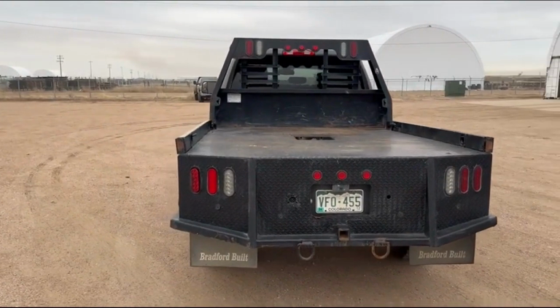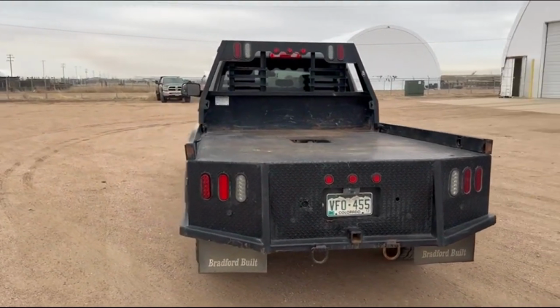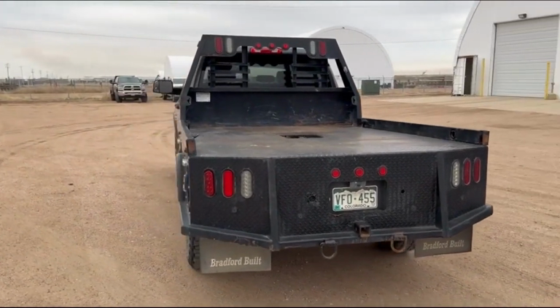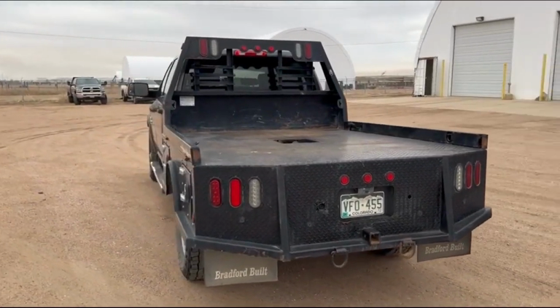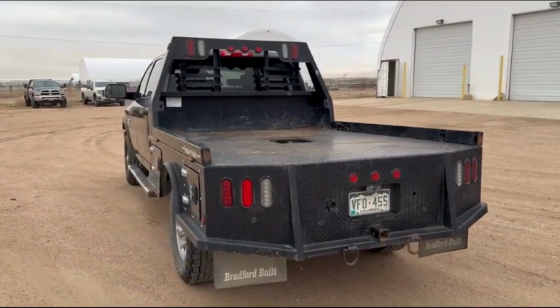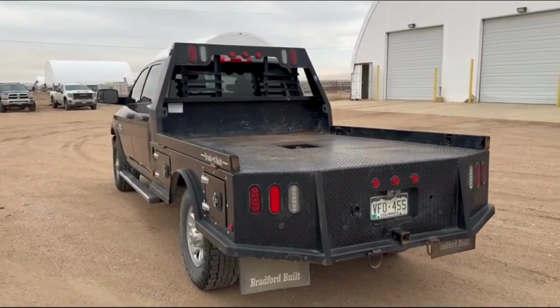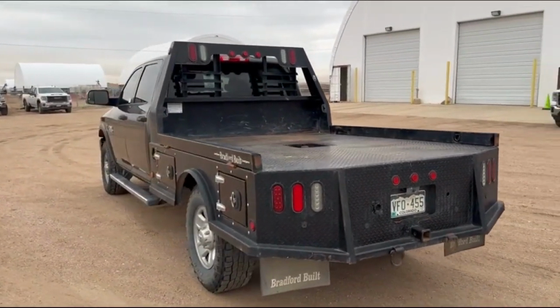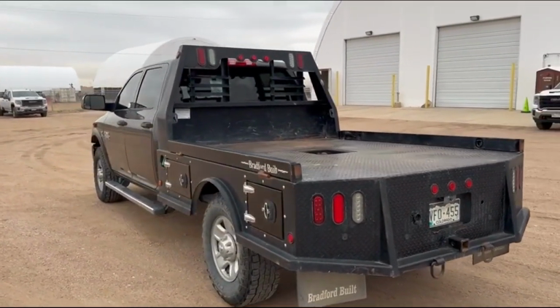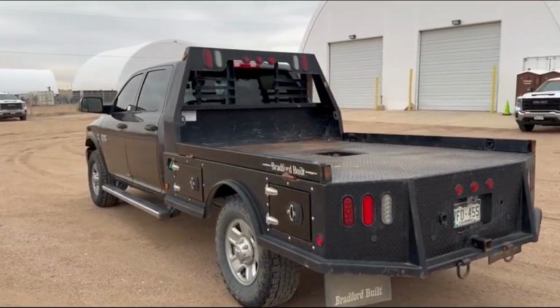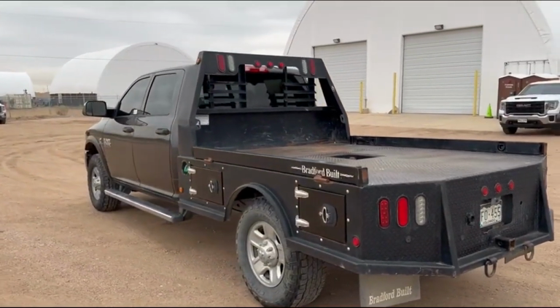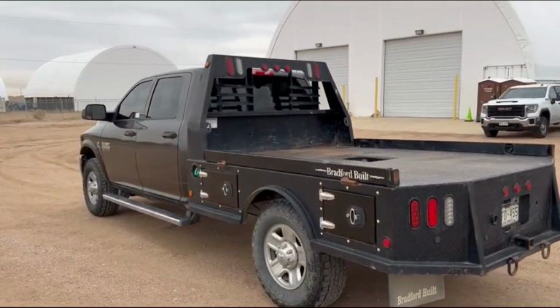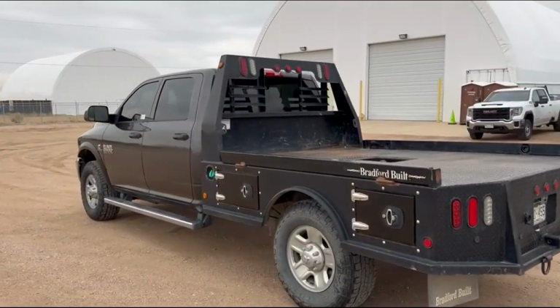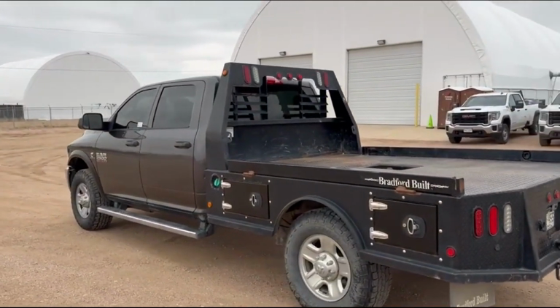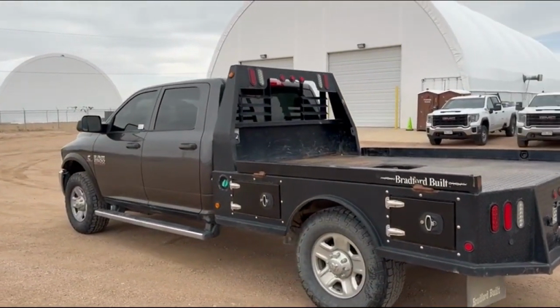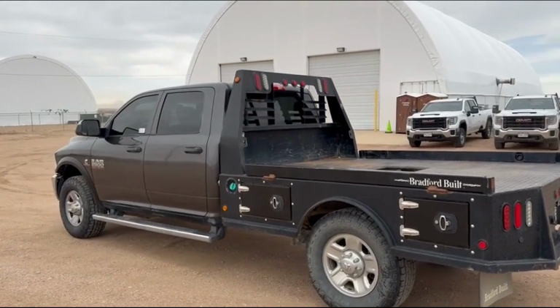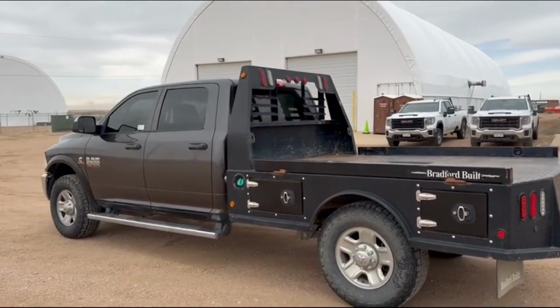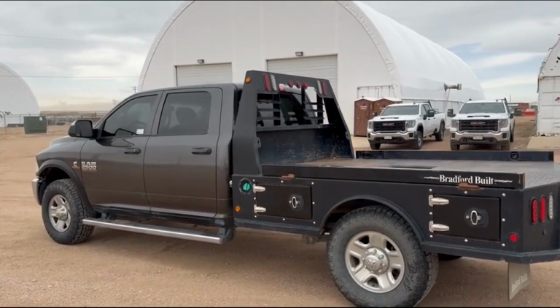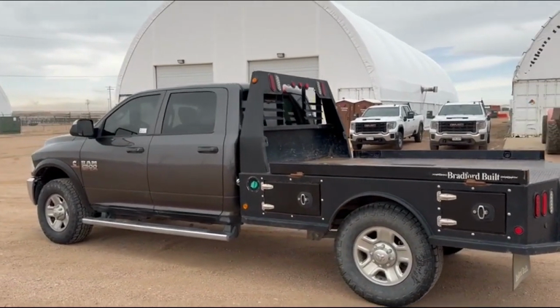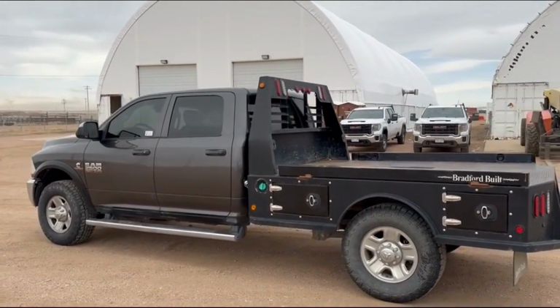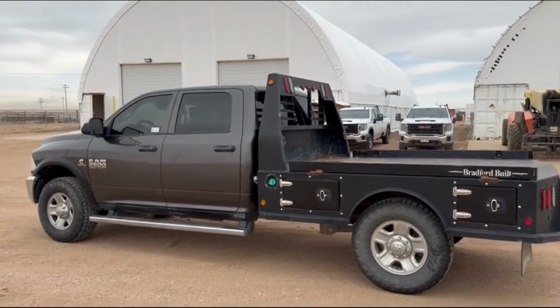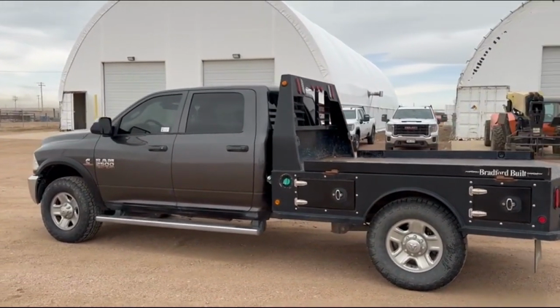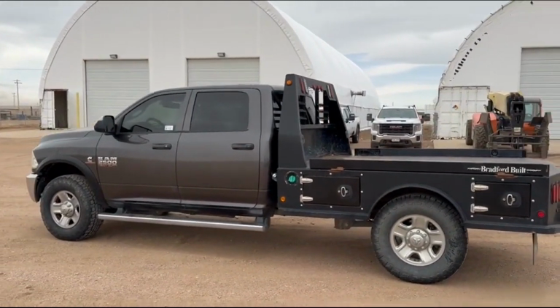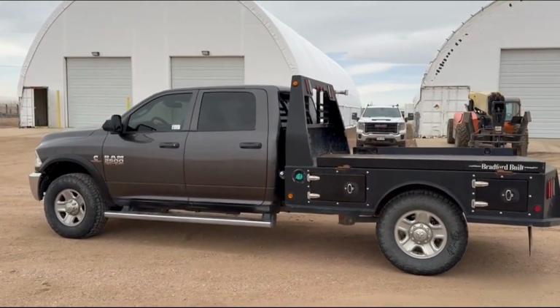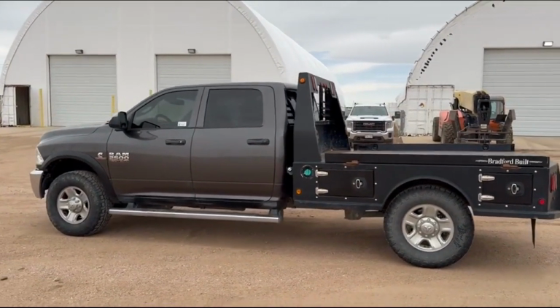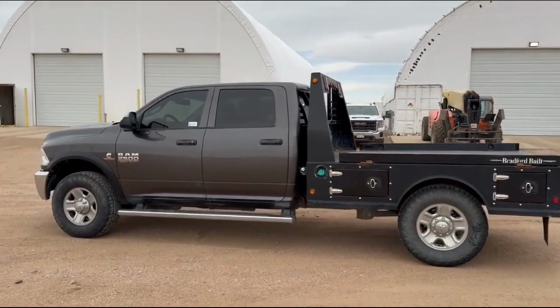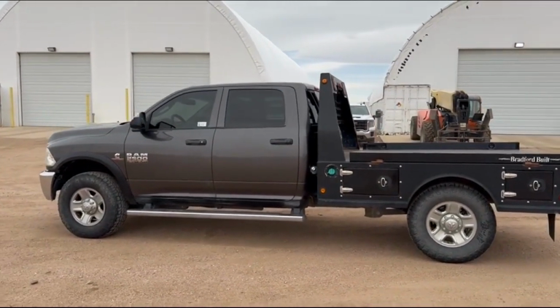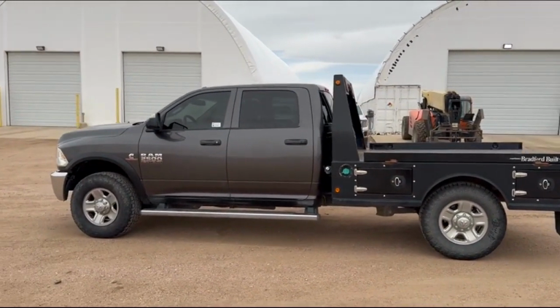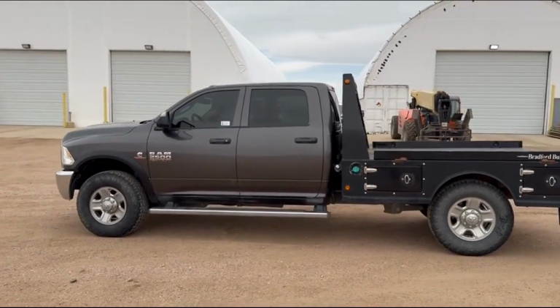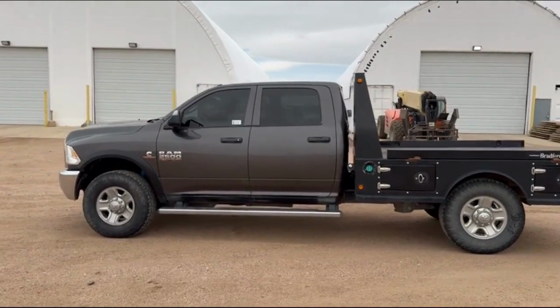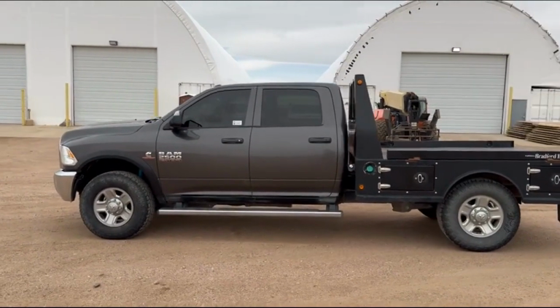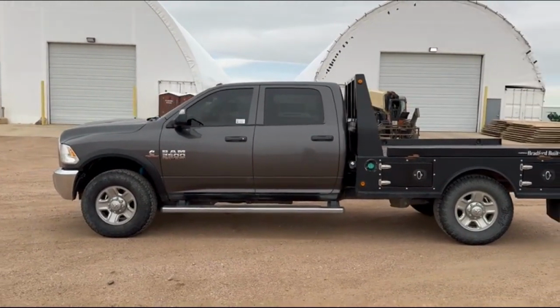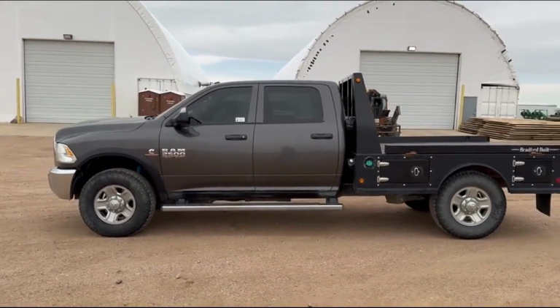LED lights, backup sensors. Body looks to be in good shape — I don't see any dents on this side or anything. Looks good.